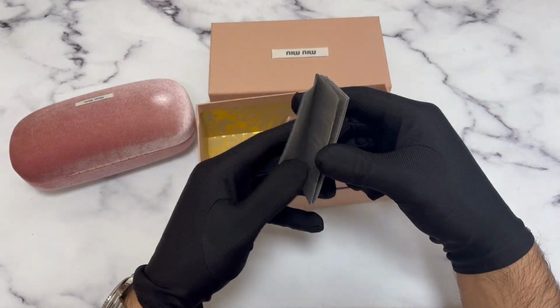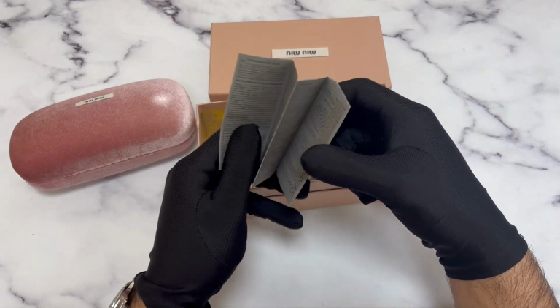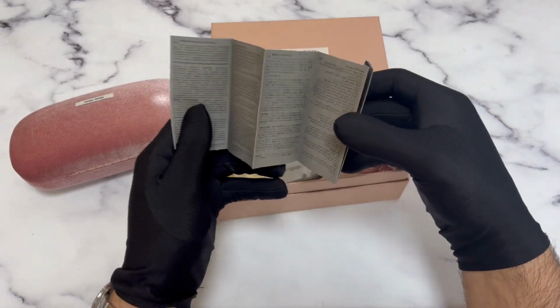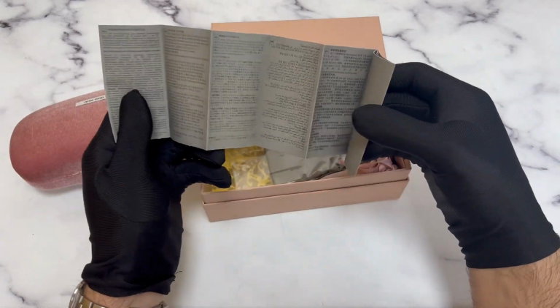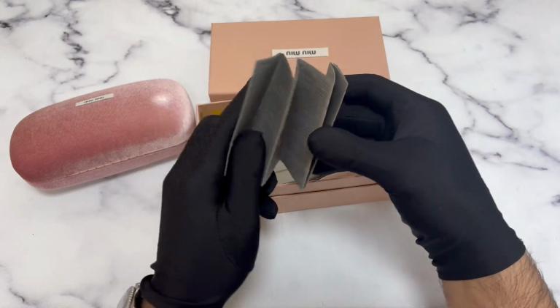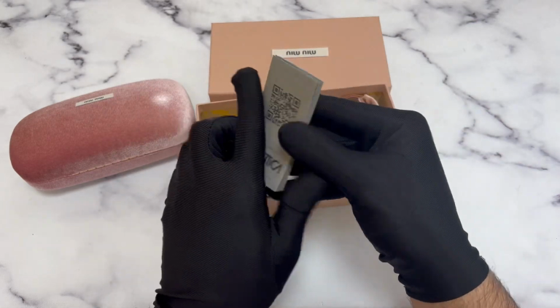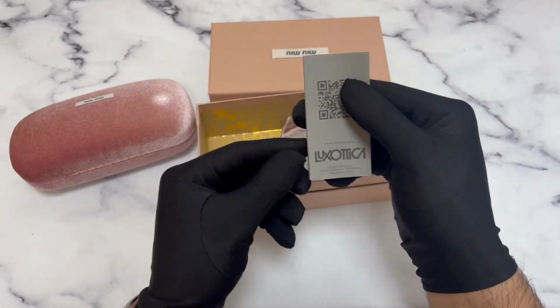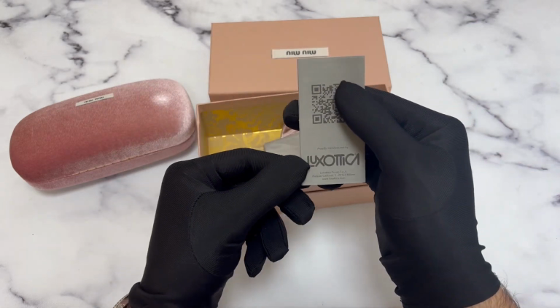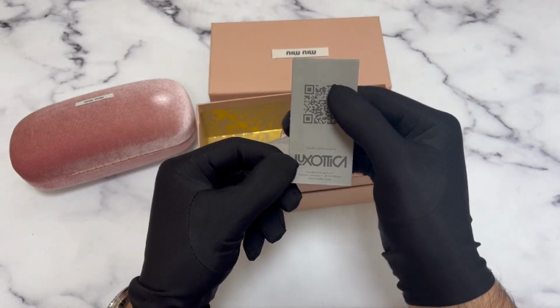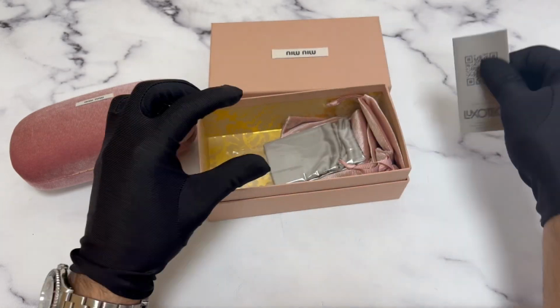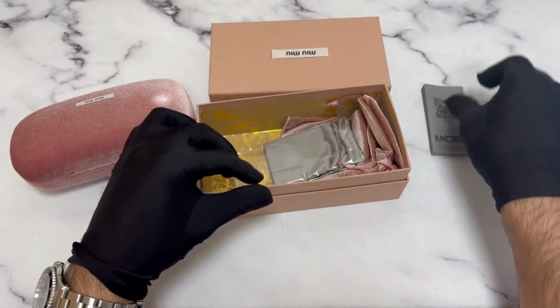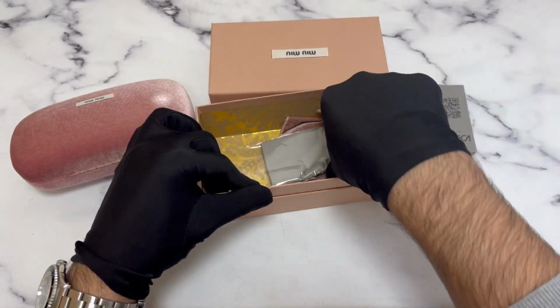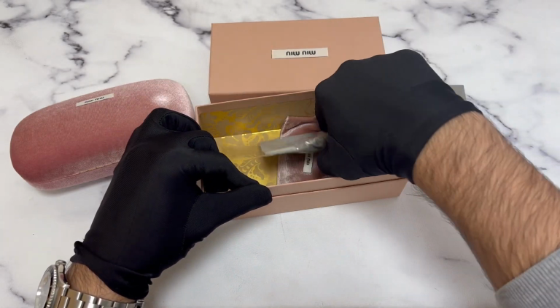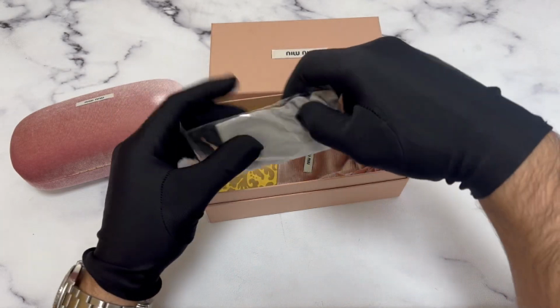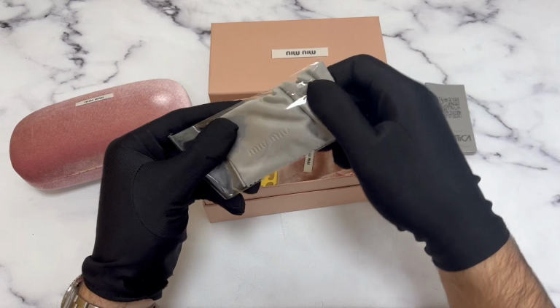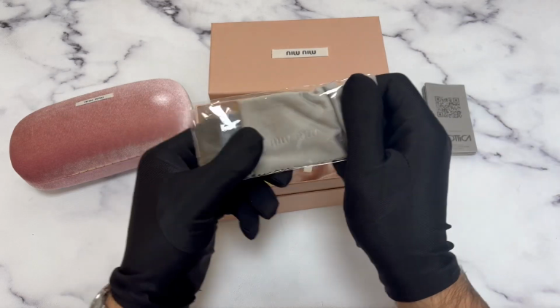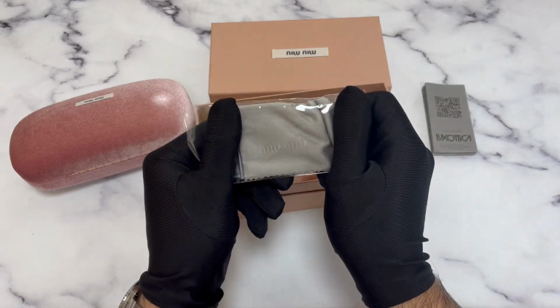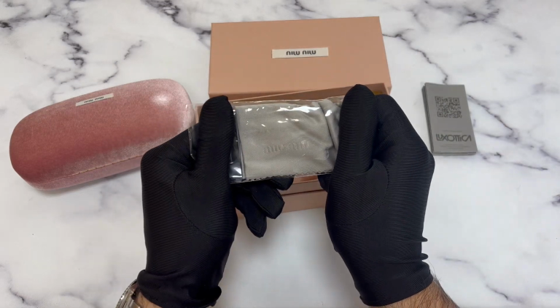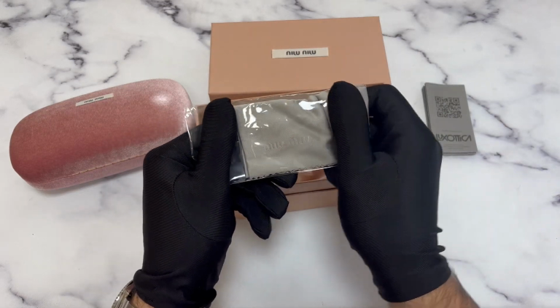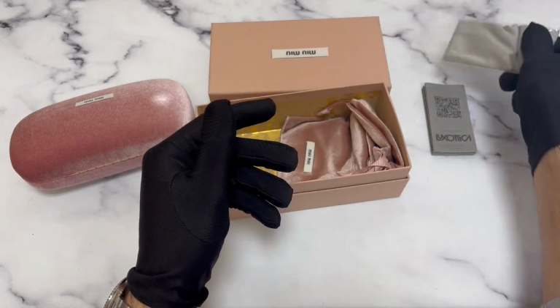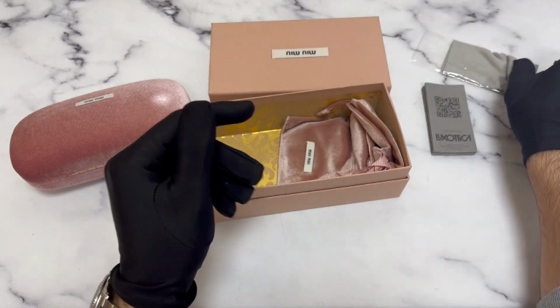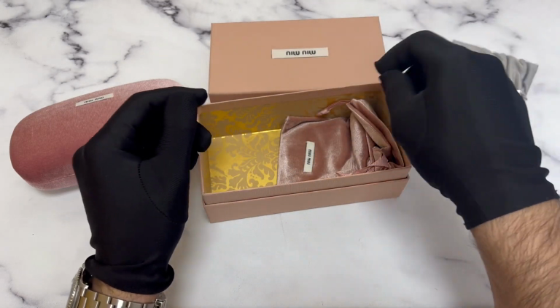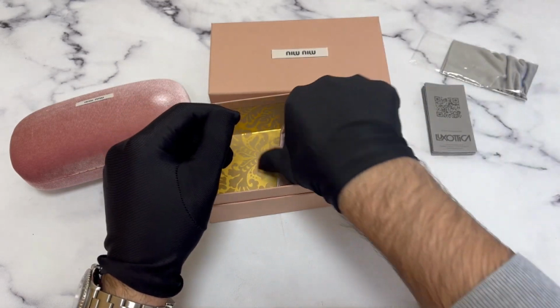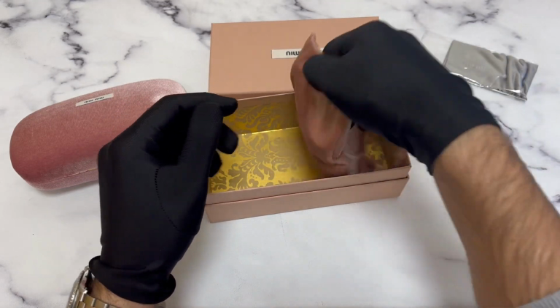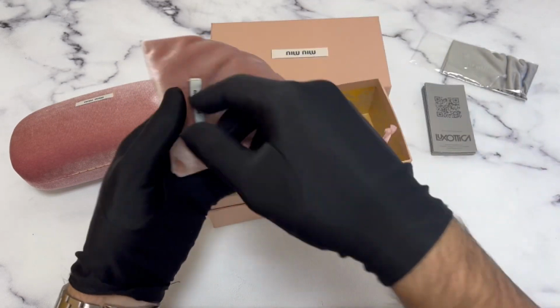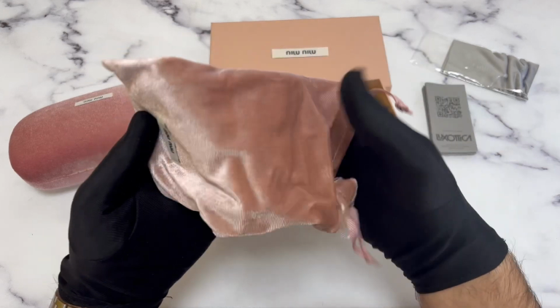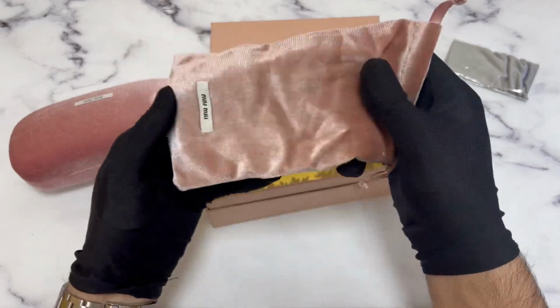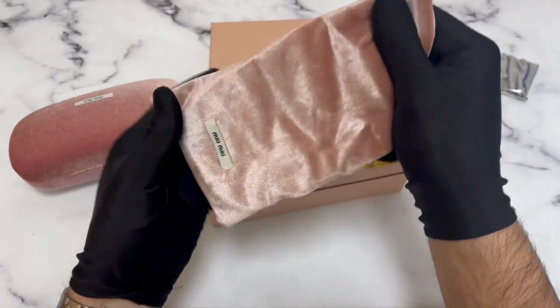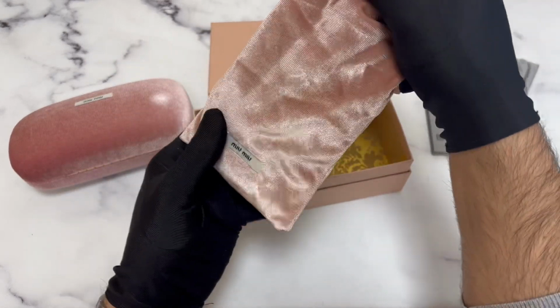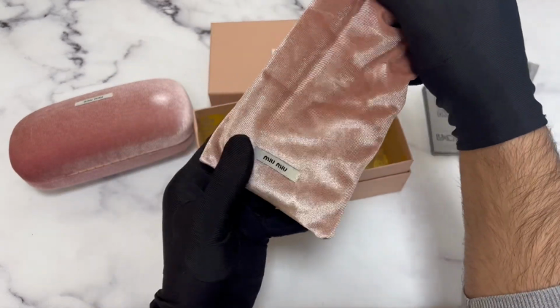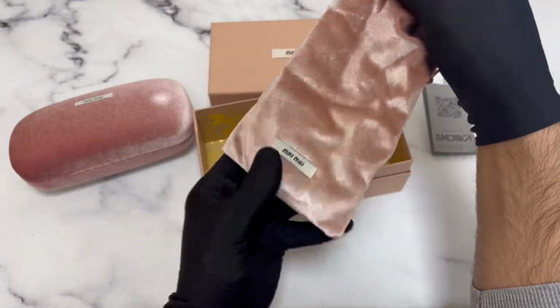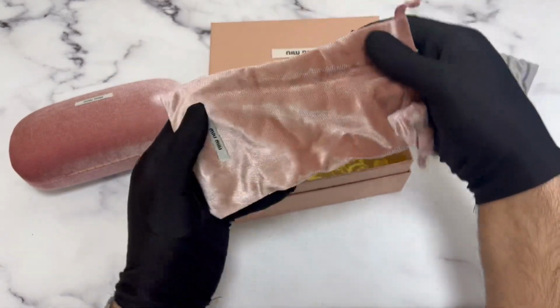There's a manufacturer booklet — this manufacturer is Luxottica. Also included is a Miyu Miyu cleaning cloth and a puffy Miyu Miyu dust bag.